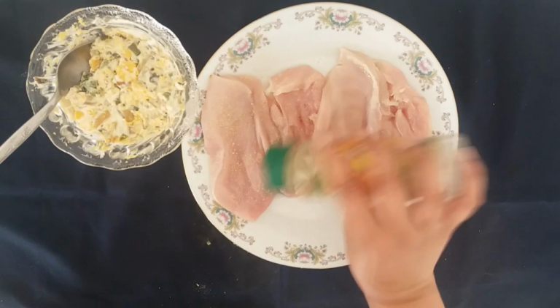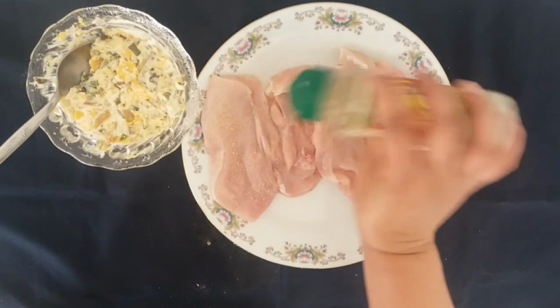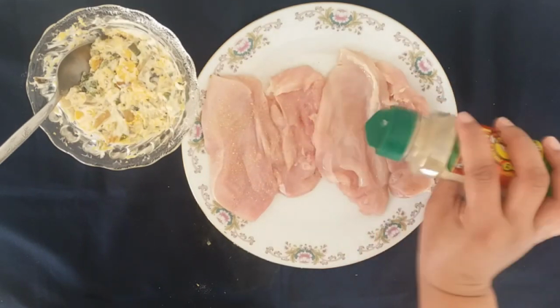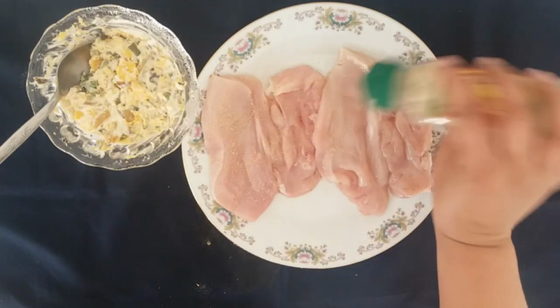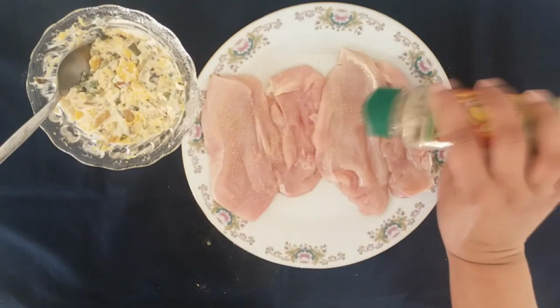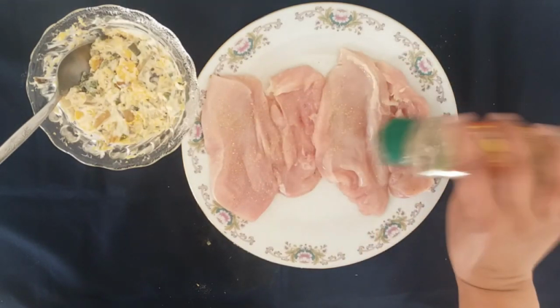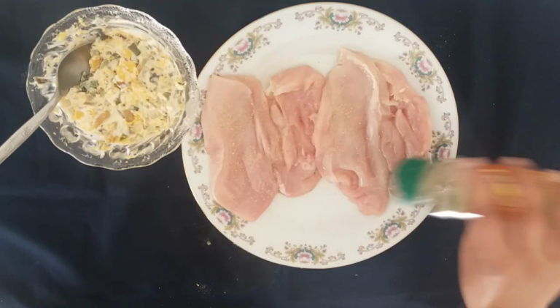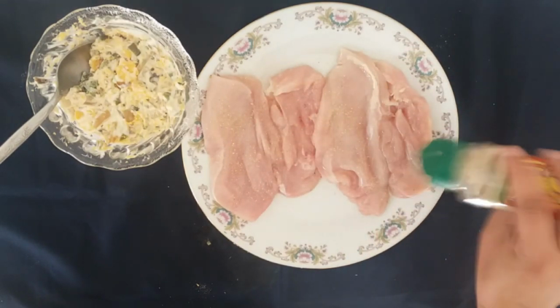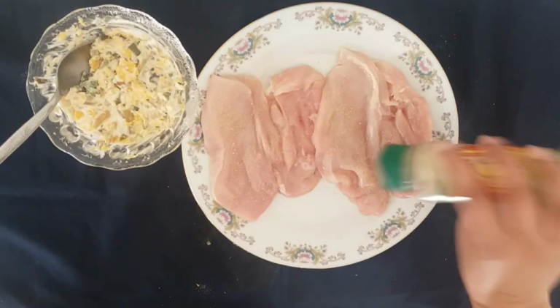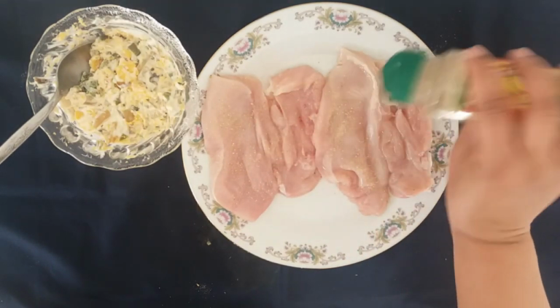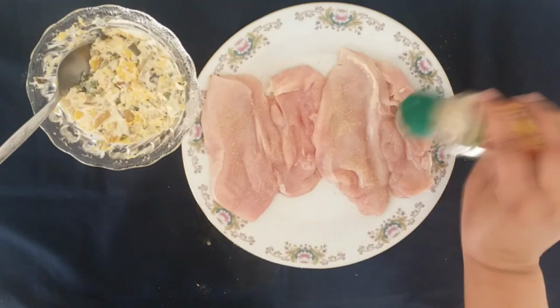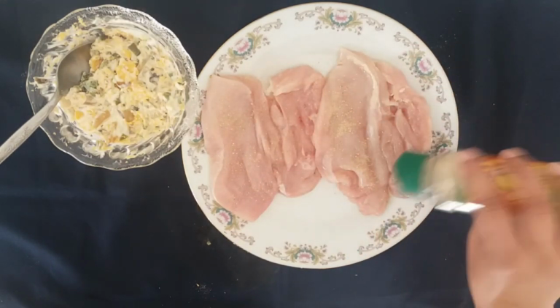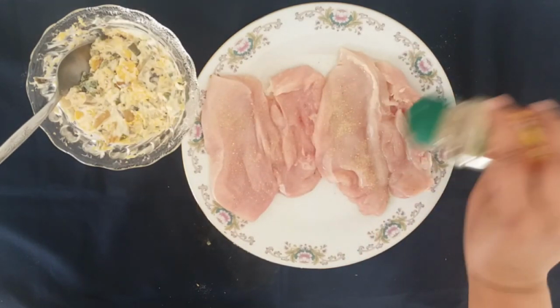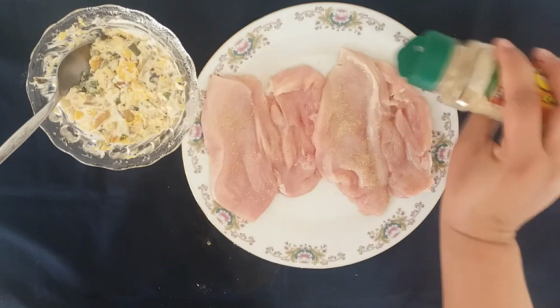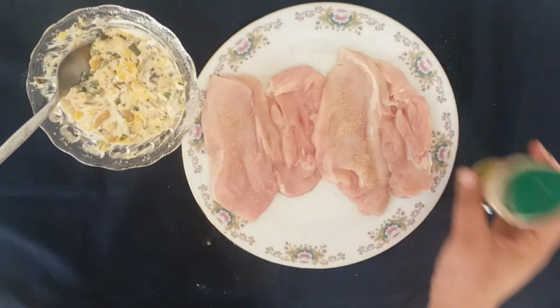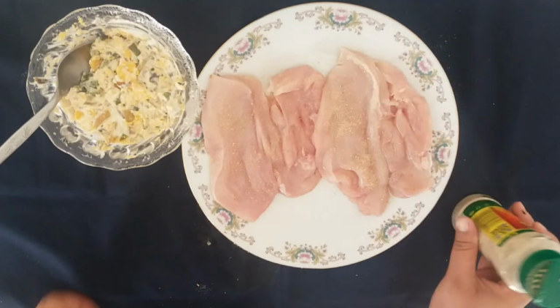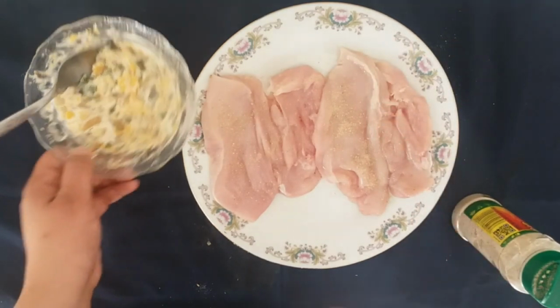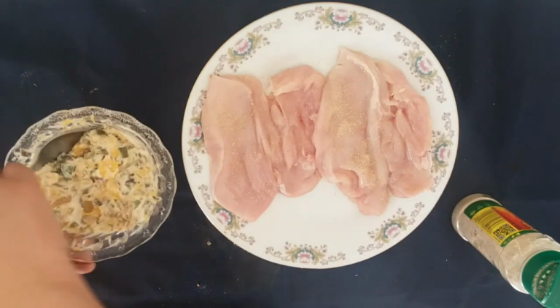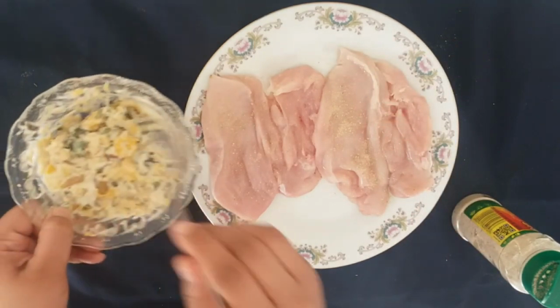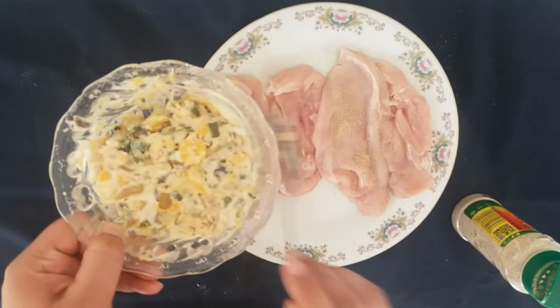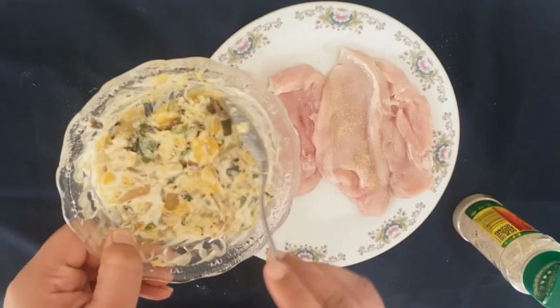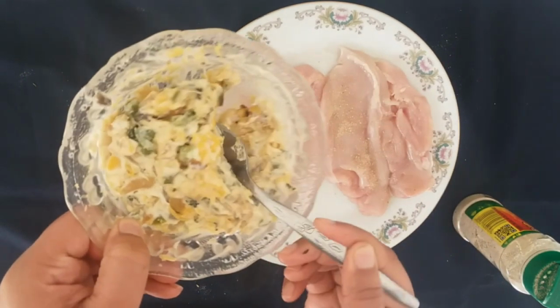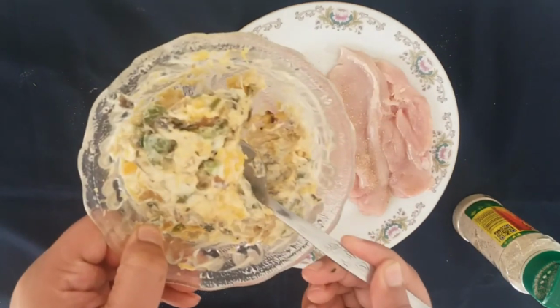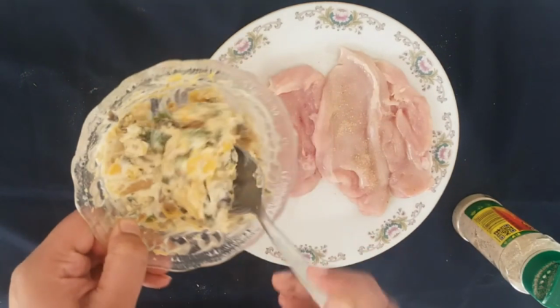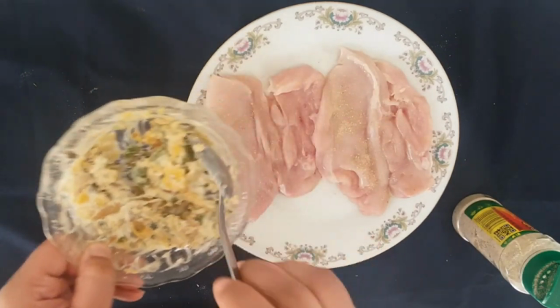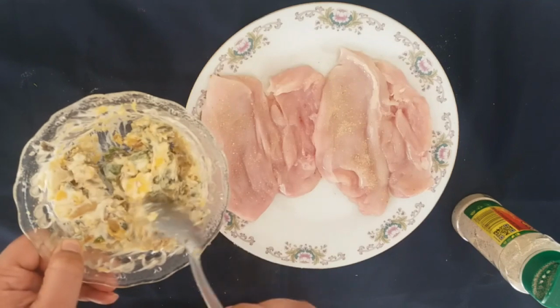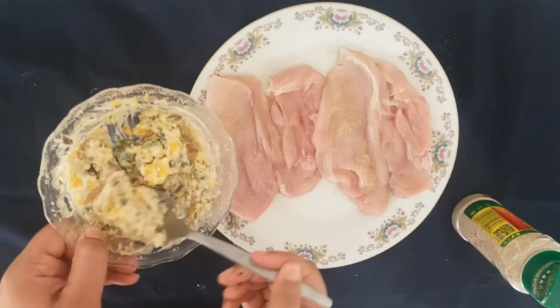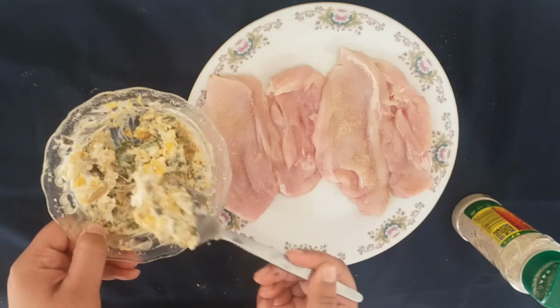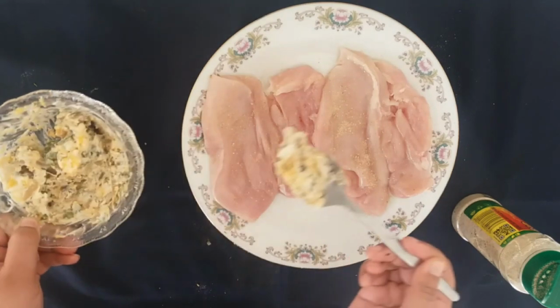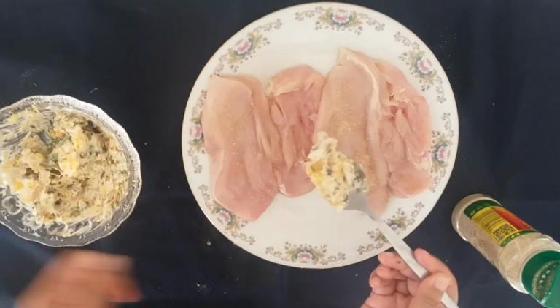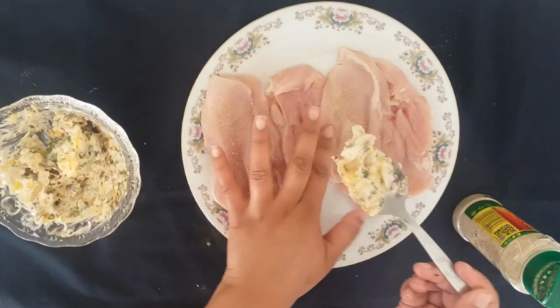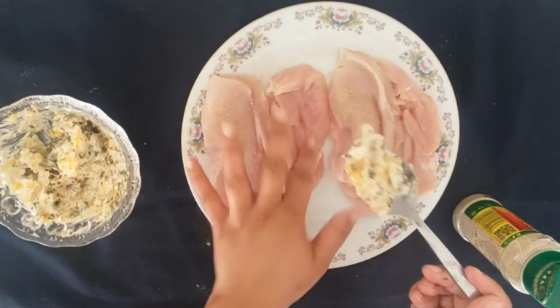I'll then go in with my filling, which is just two tablespoons of mayonnaise, some grated cheese, peppers, mushrooms and onion. You can use whatever filling or vegetables you have in your fridge — this is just what I had on hand.